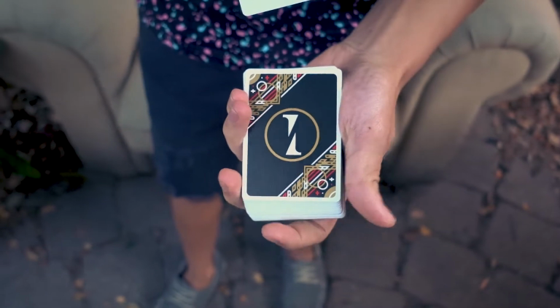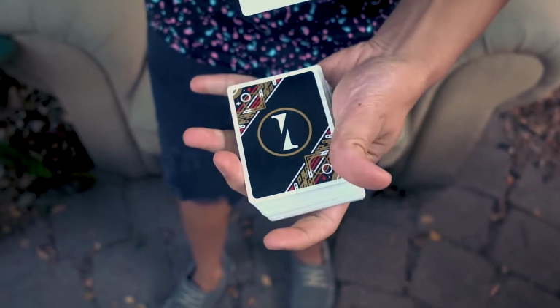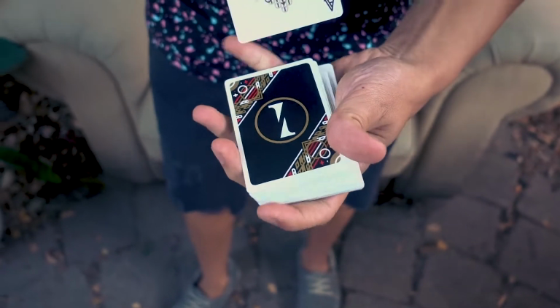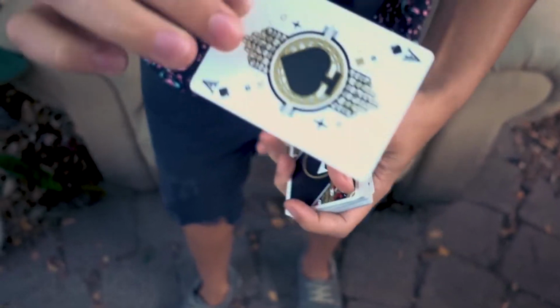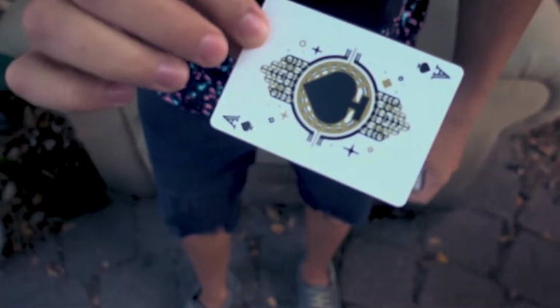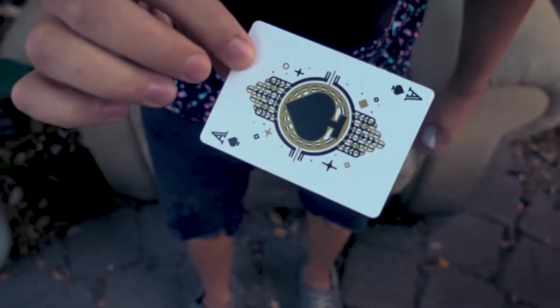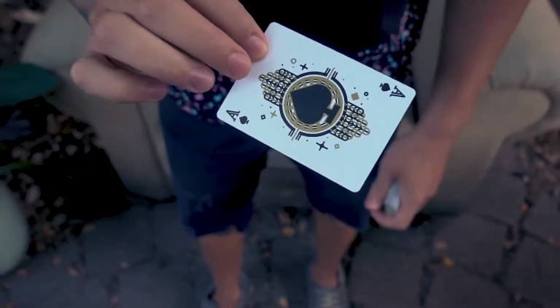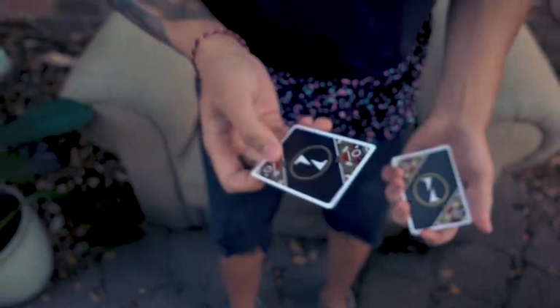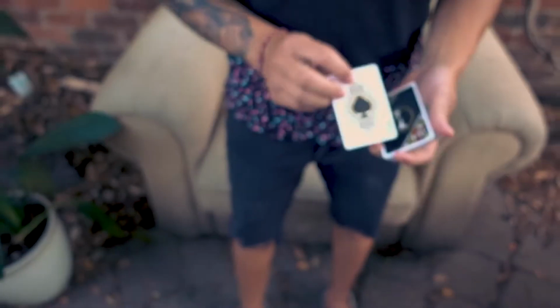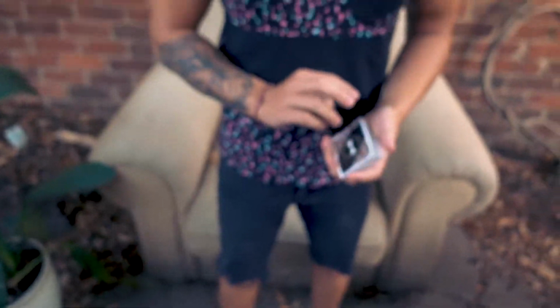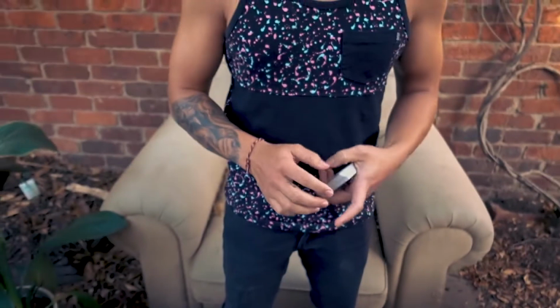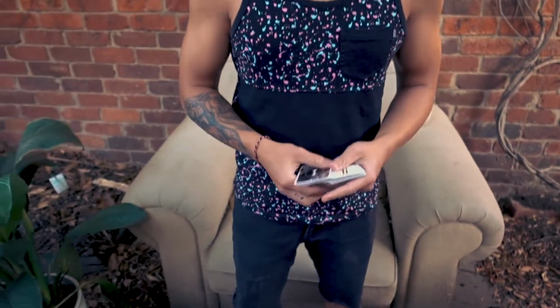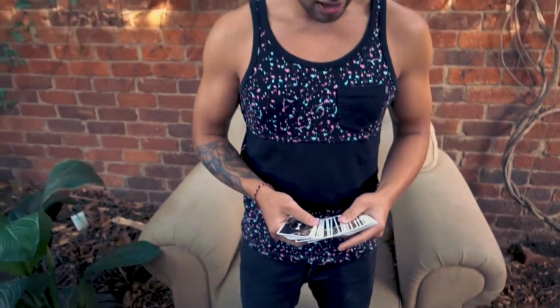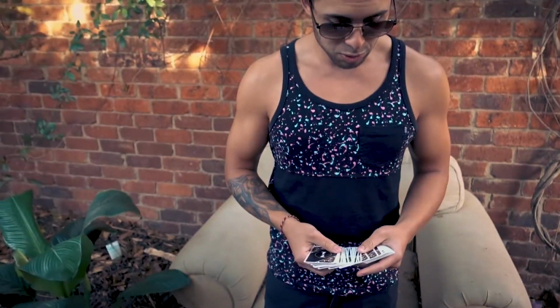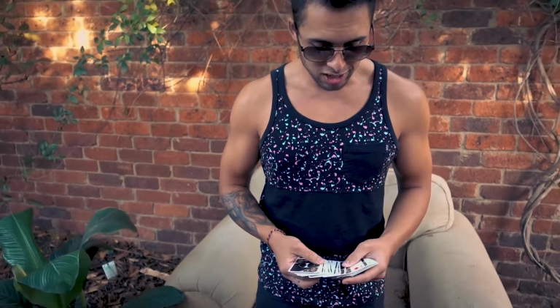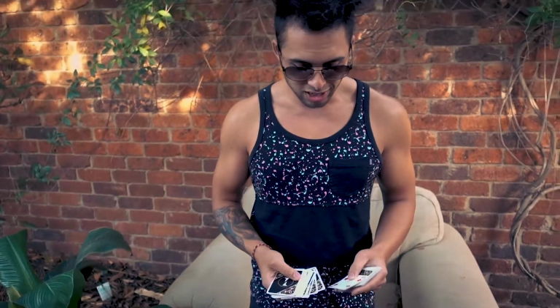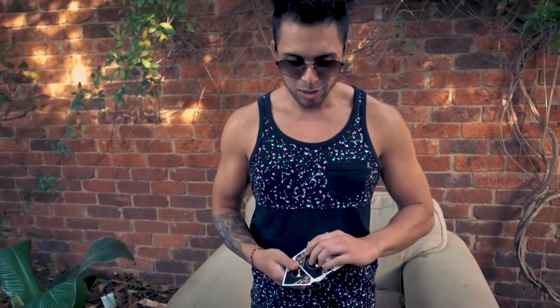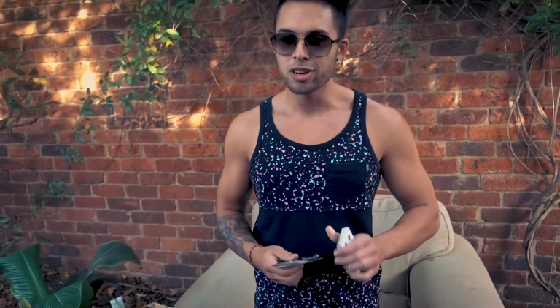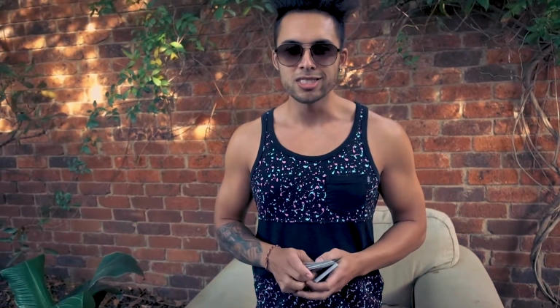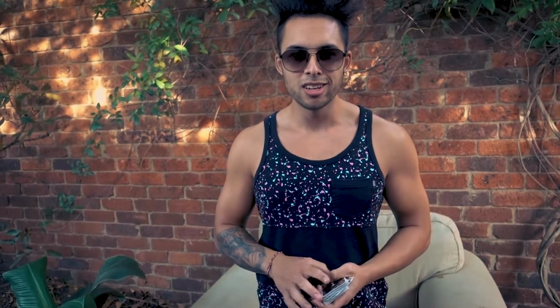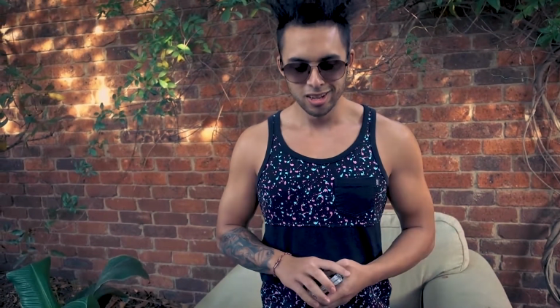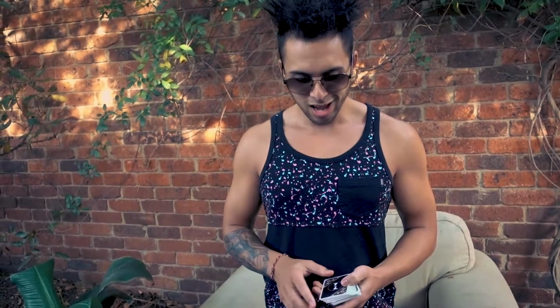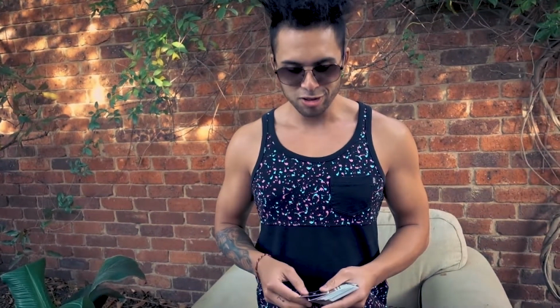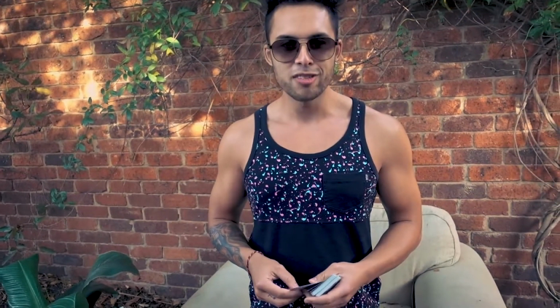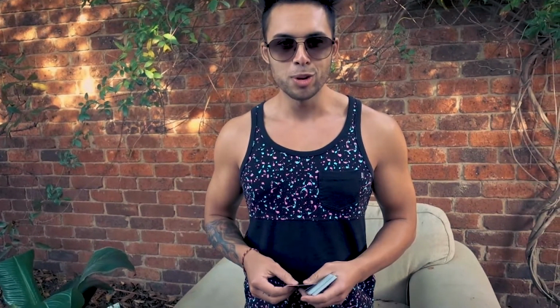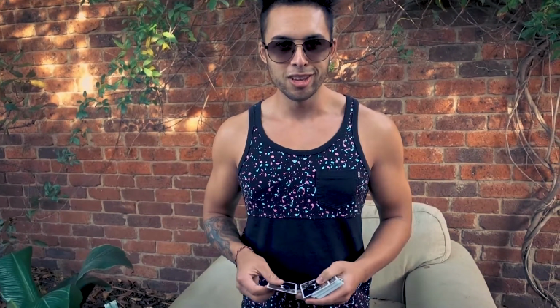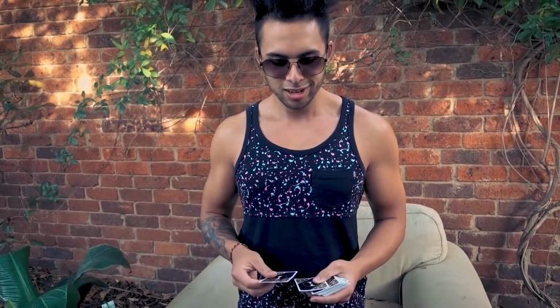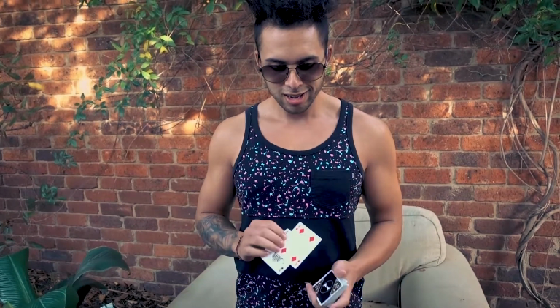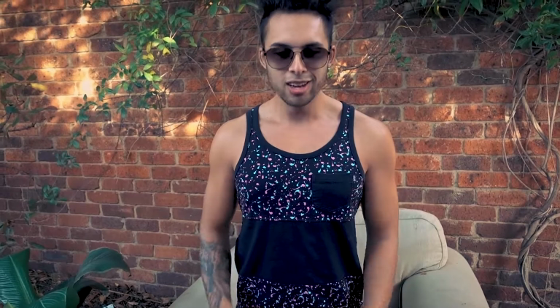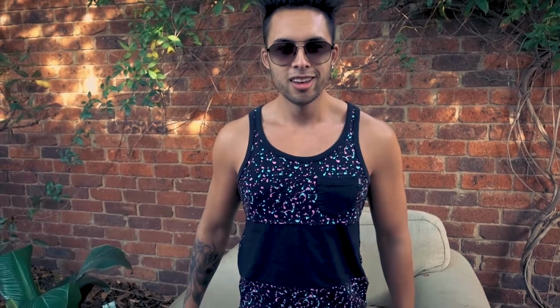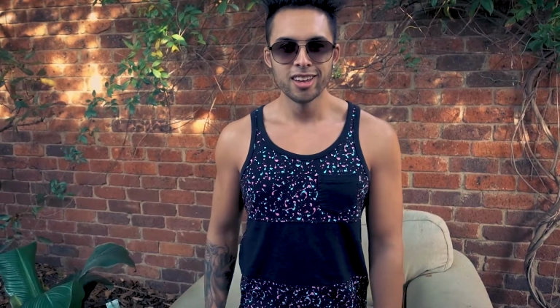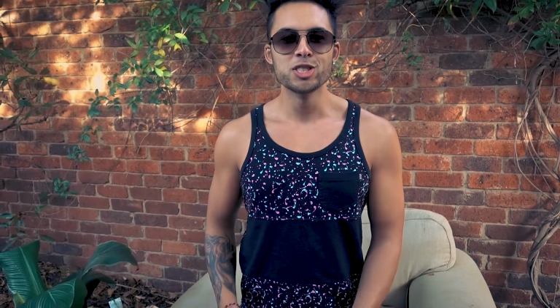Then you can square it up later. That's basically it — it's pretty easy. I don't think you'd have any trouble with it. Enjoy.